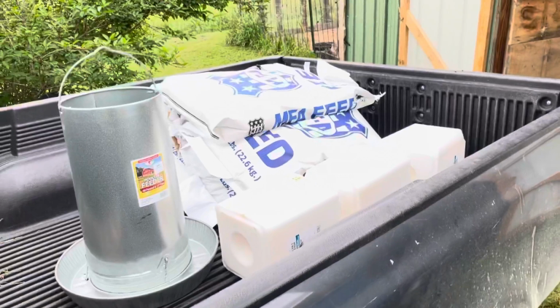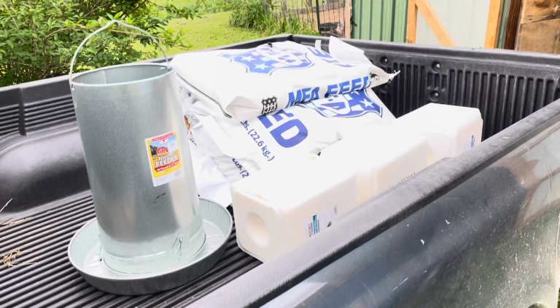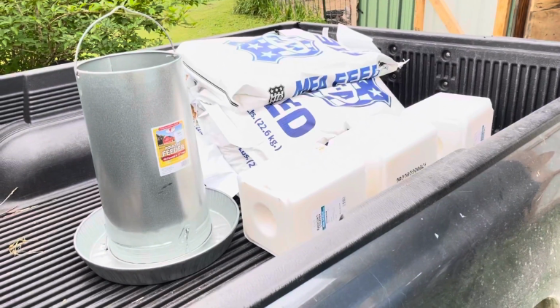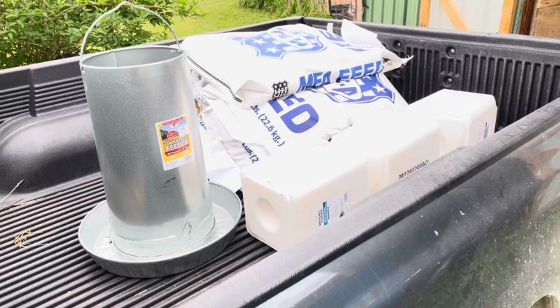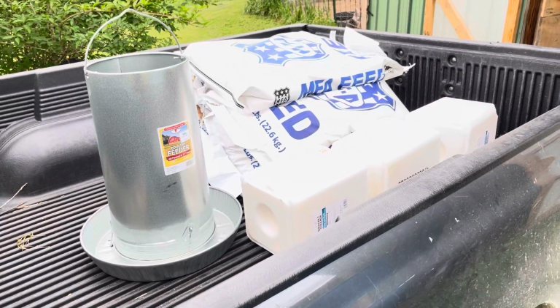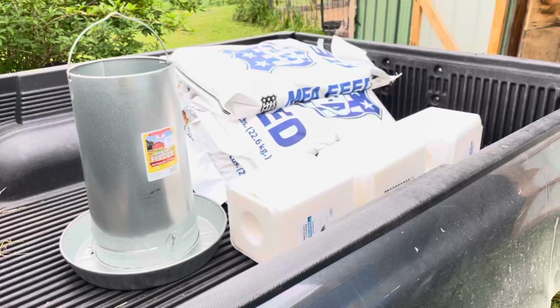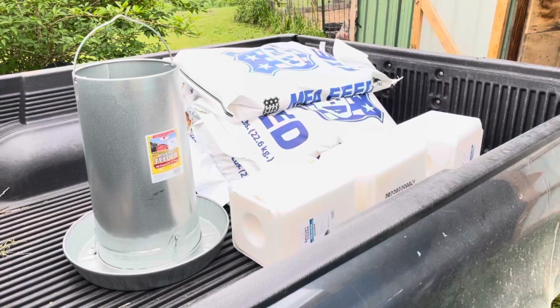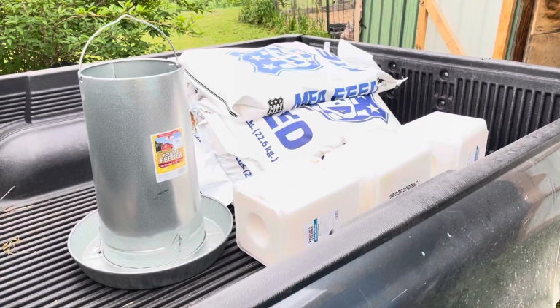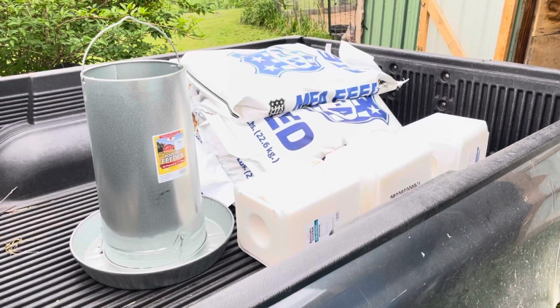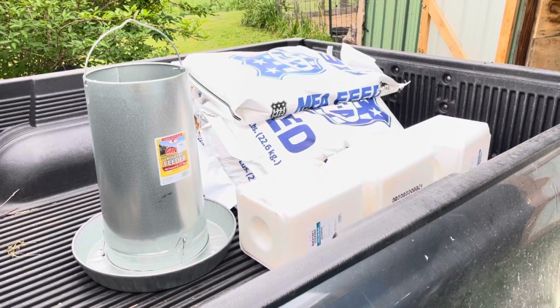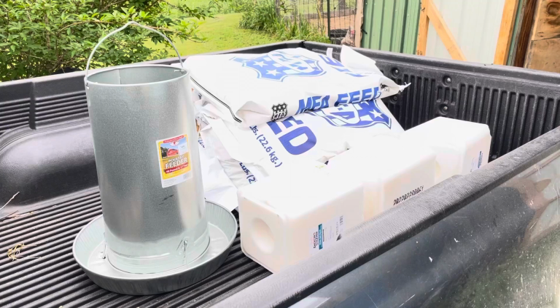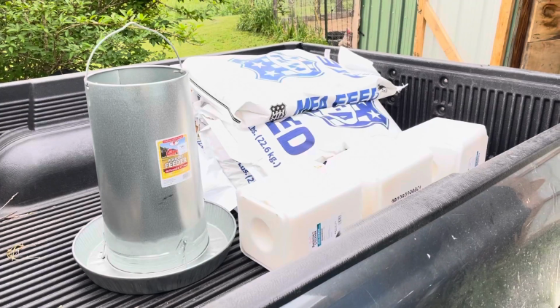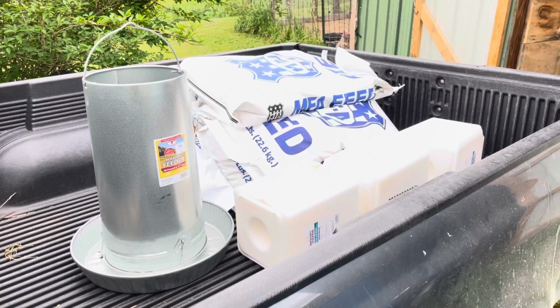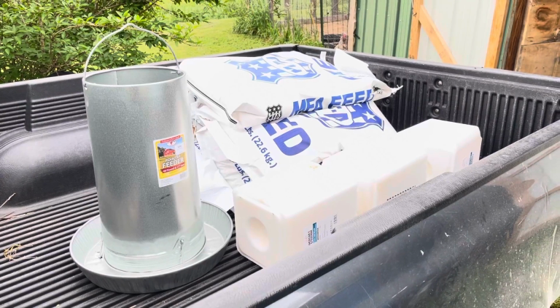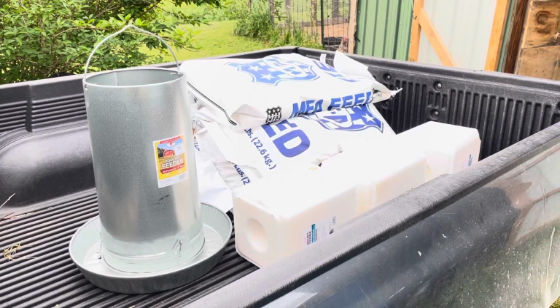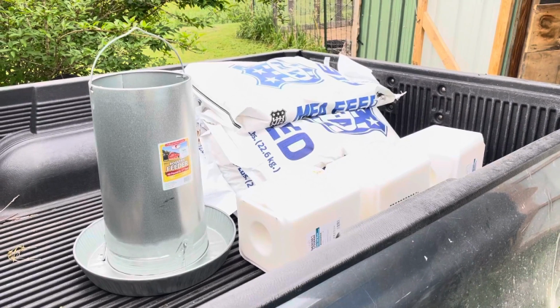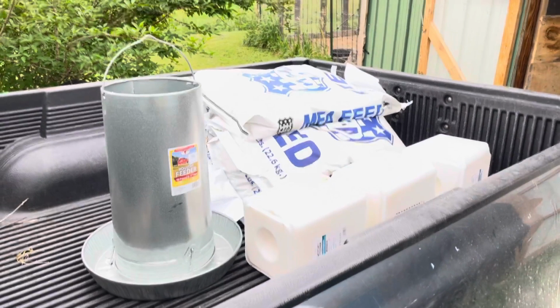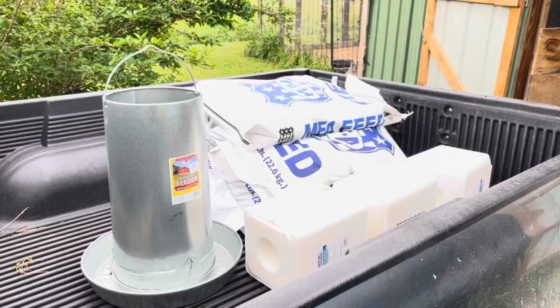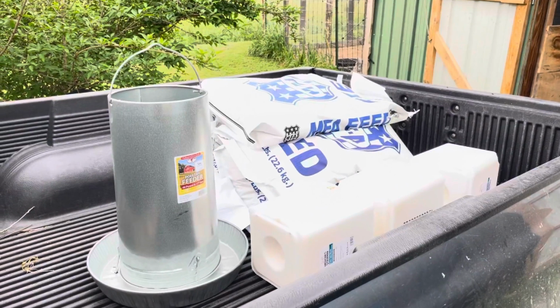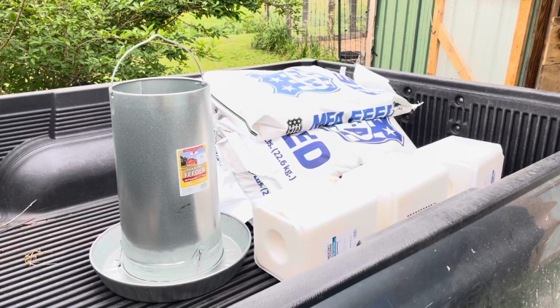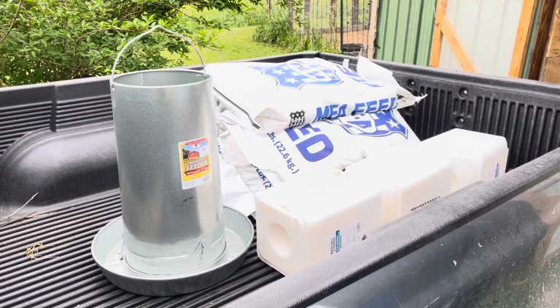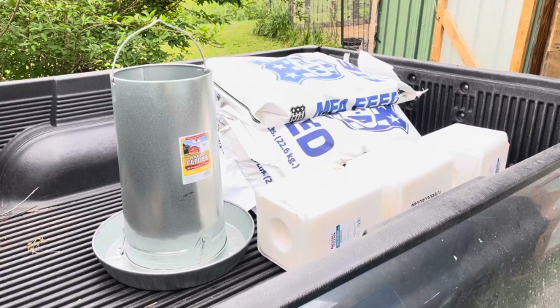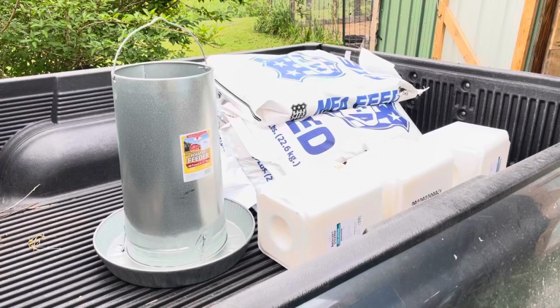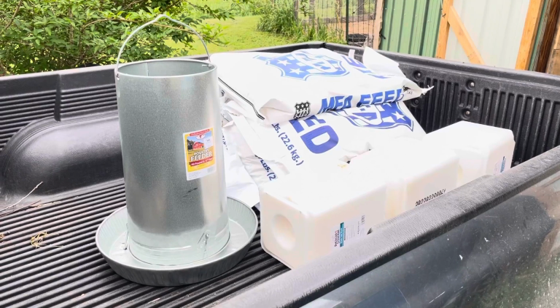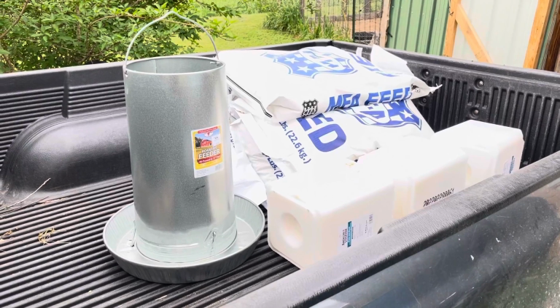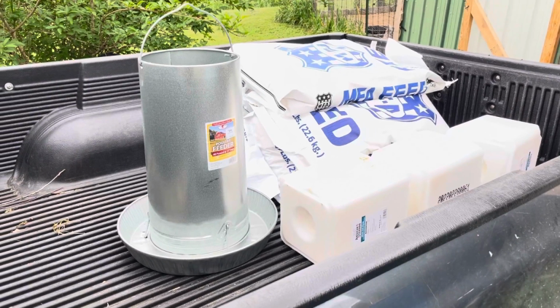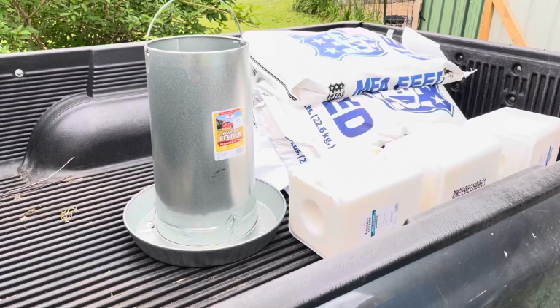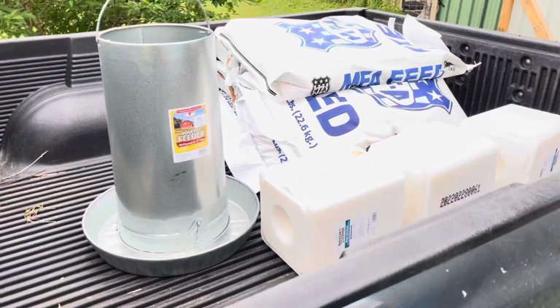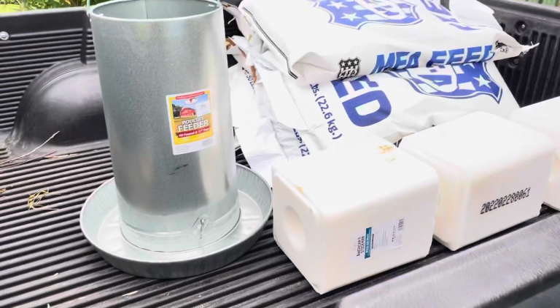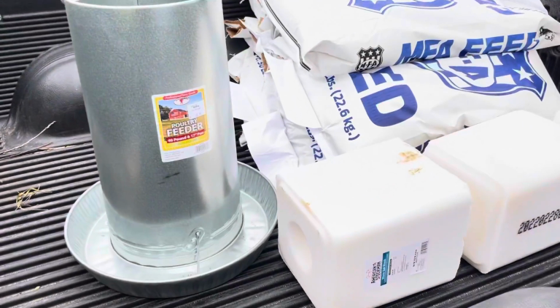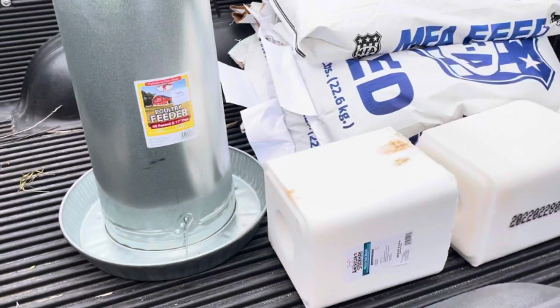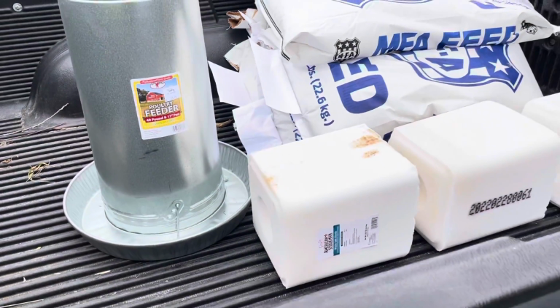So, this morning, this Missouri Hicksey chick made a trip into my local MFA and found a chicken hanging feeder for $33.75.